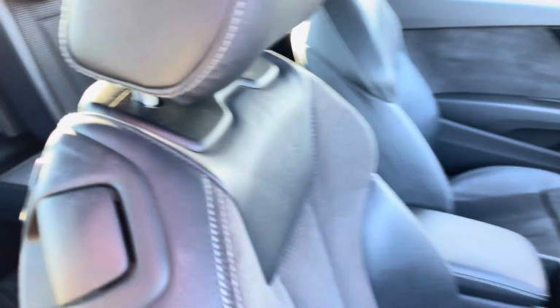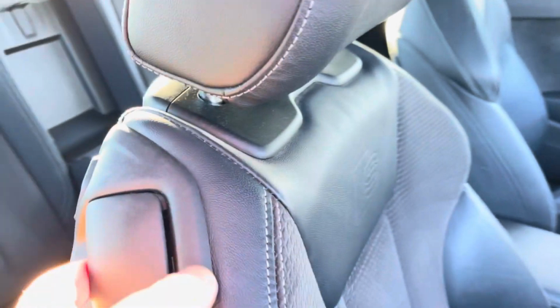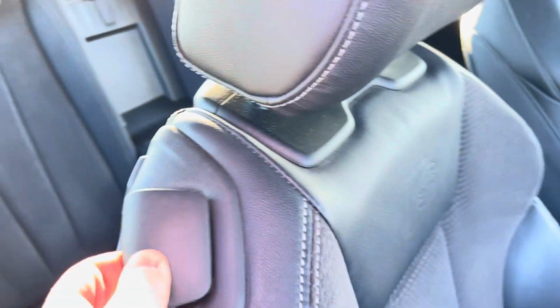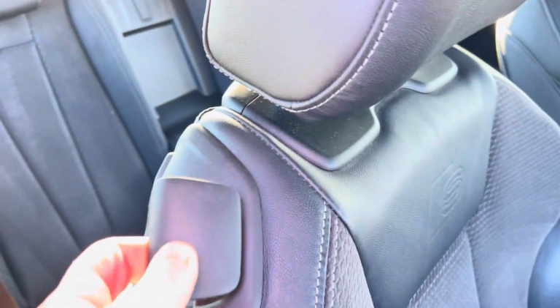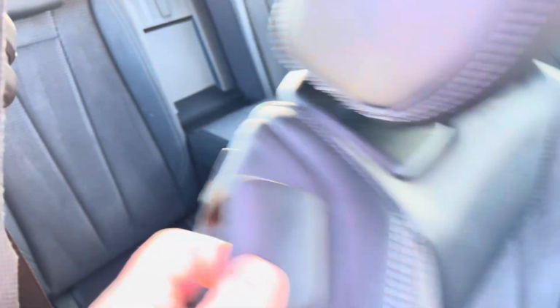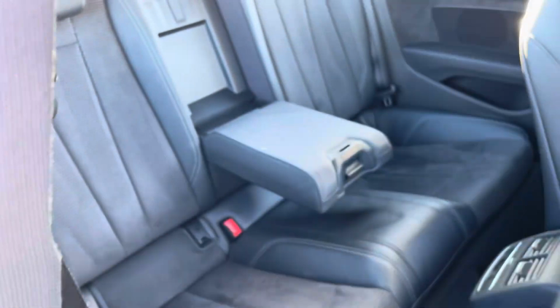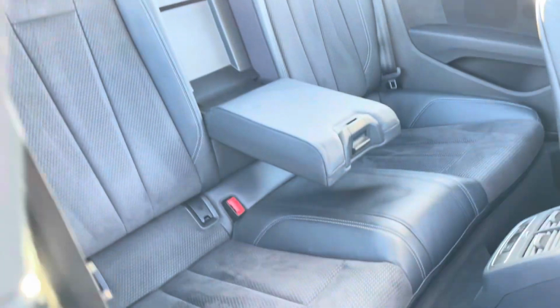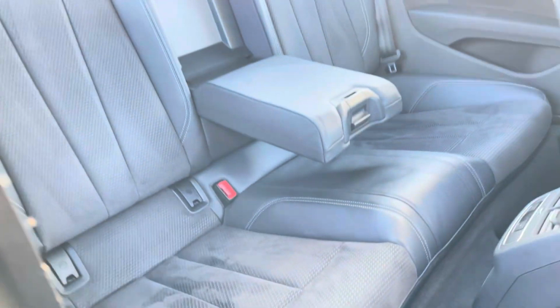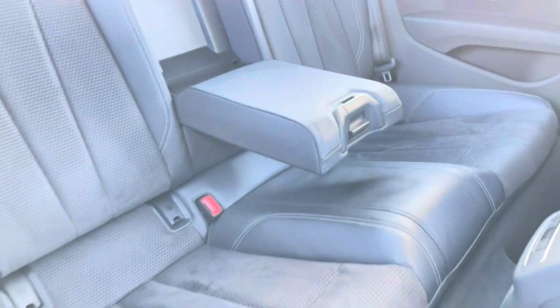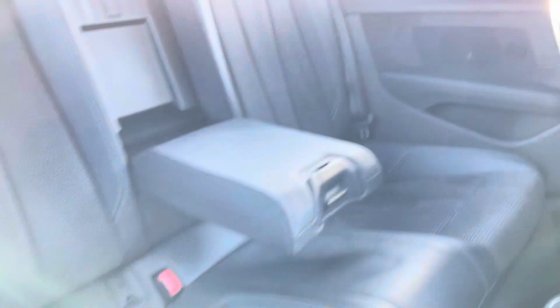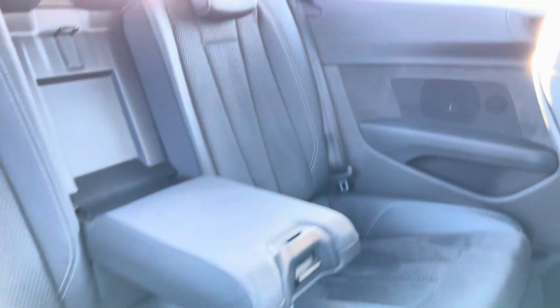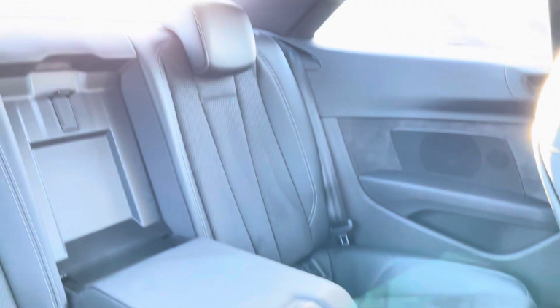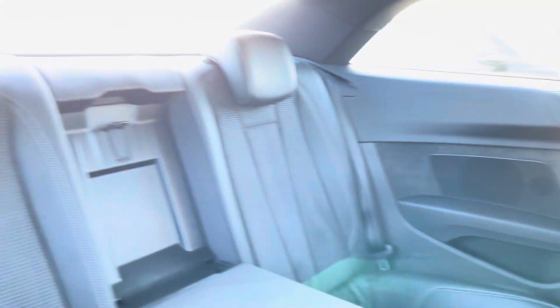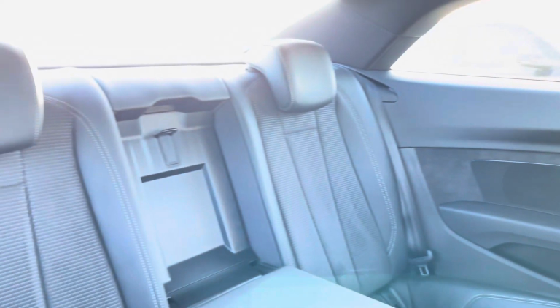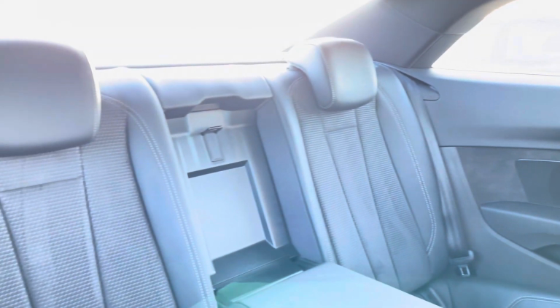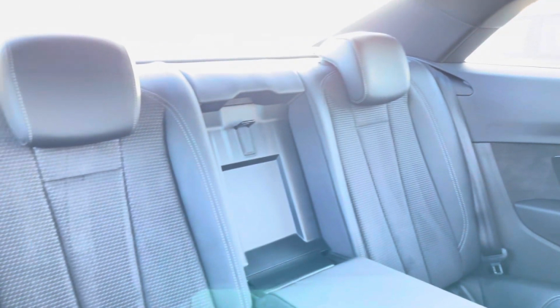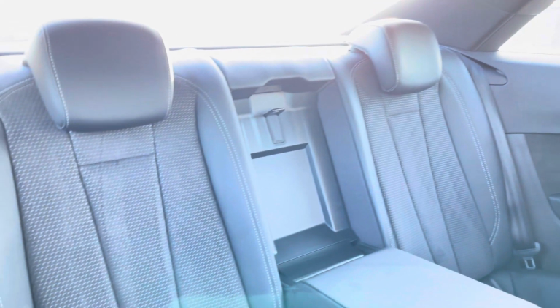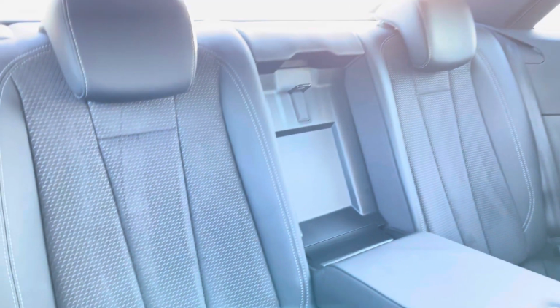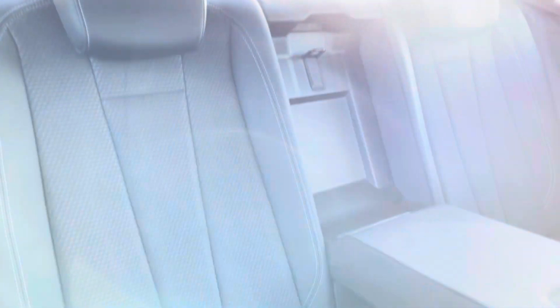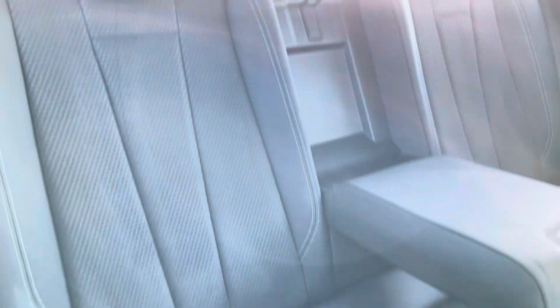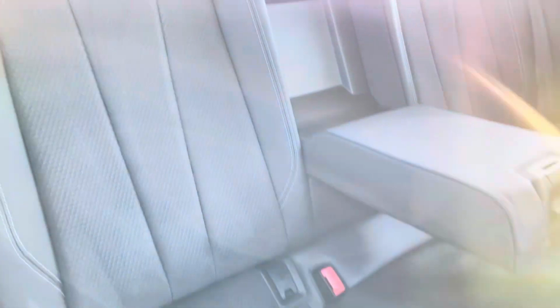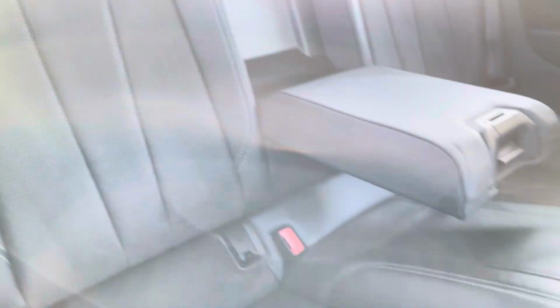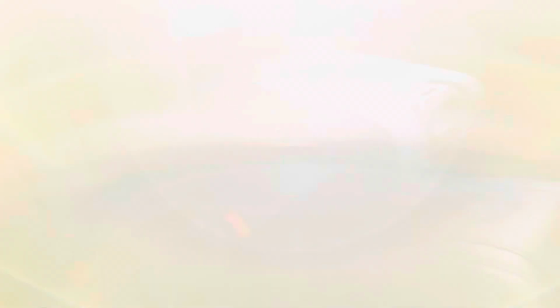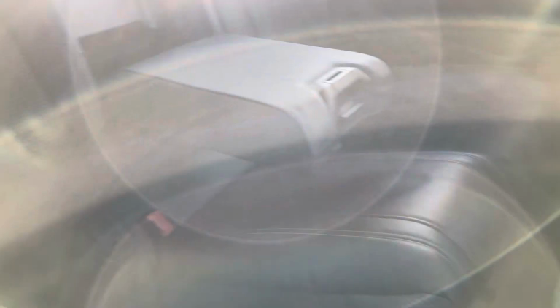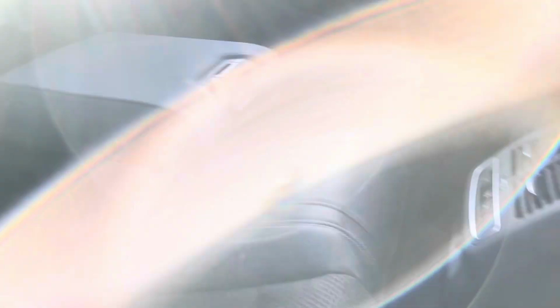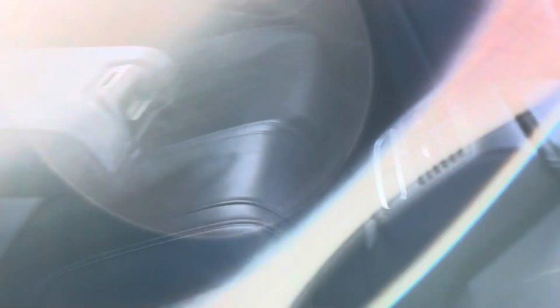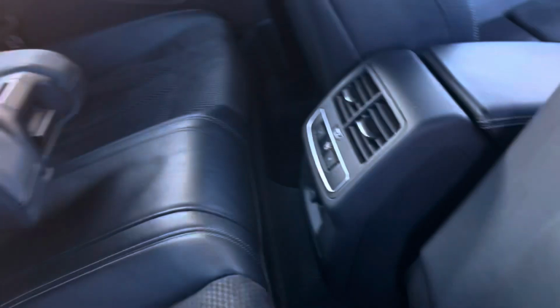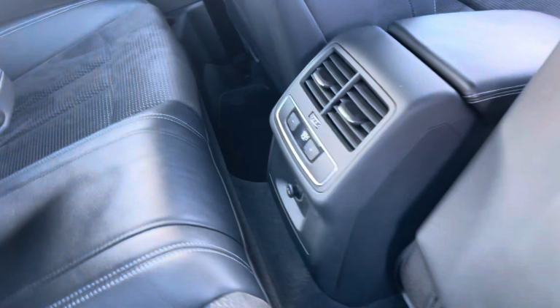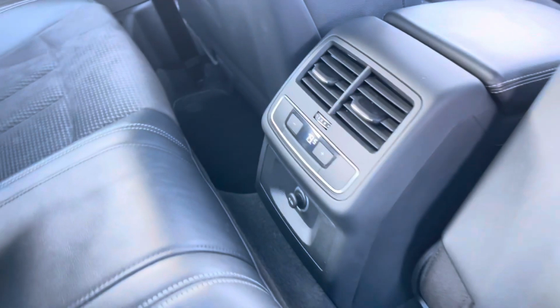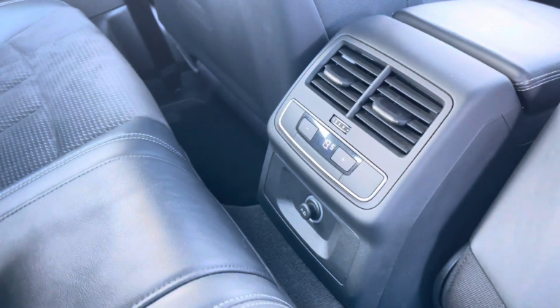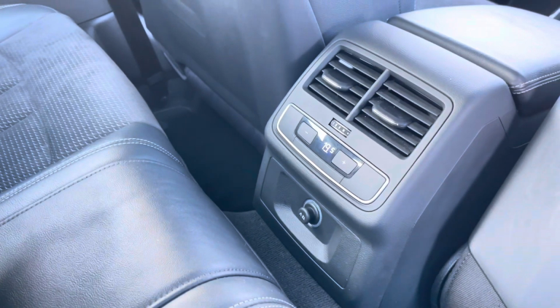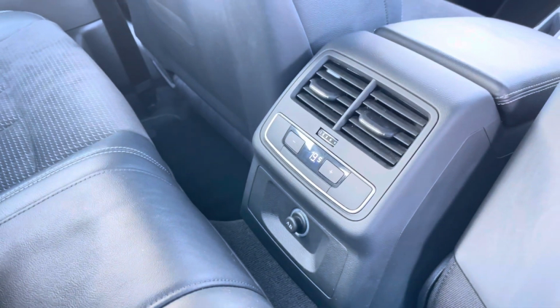Moving inside the vehicle and taking a look at the rear seats, we have the very comfortable leather and Alcantara upholstered rear seats, with the fold-down armrest, the ISOFIX mounting points, and their own zone of climate control in the rear as well.